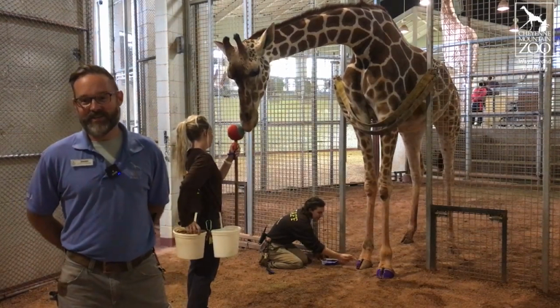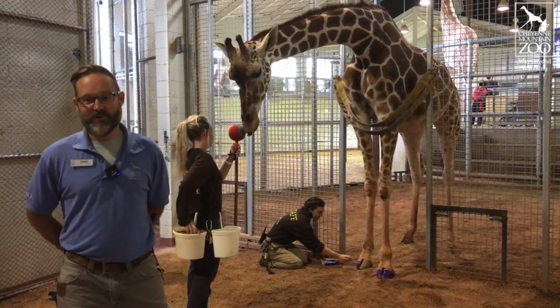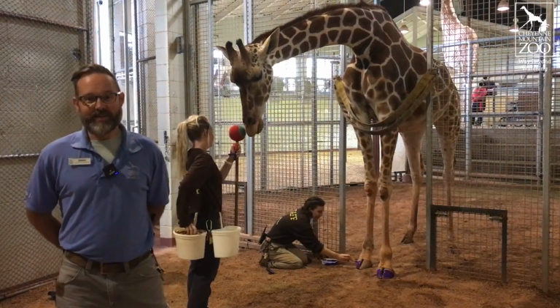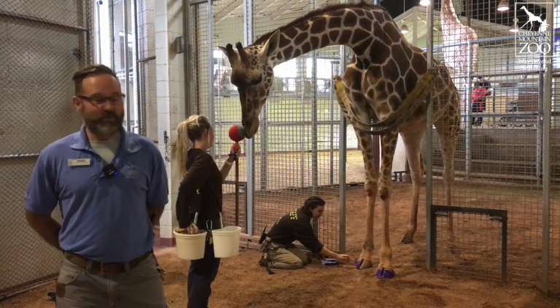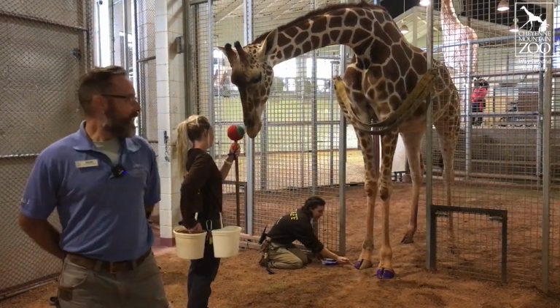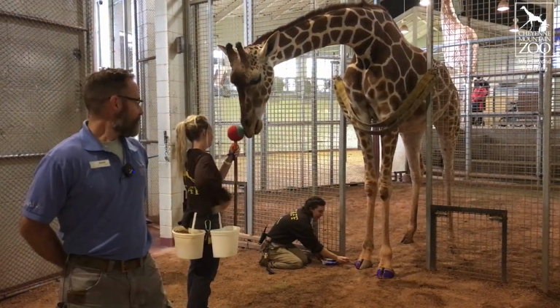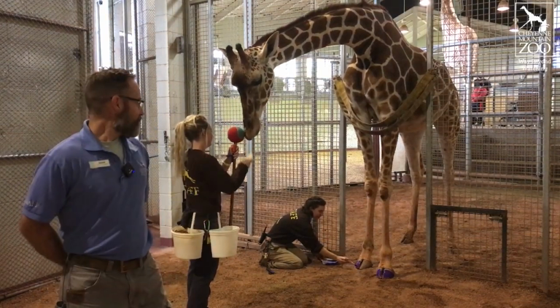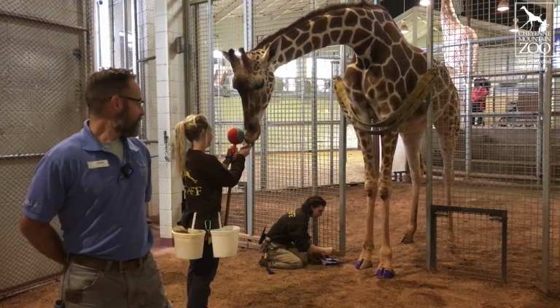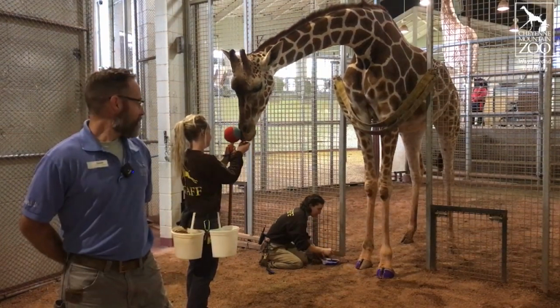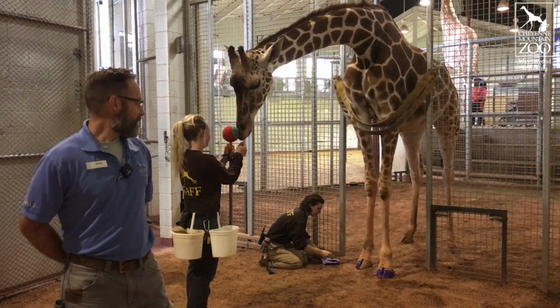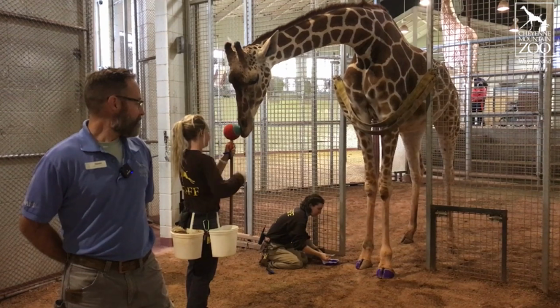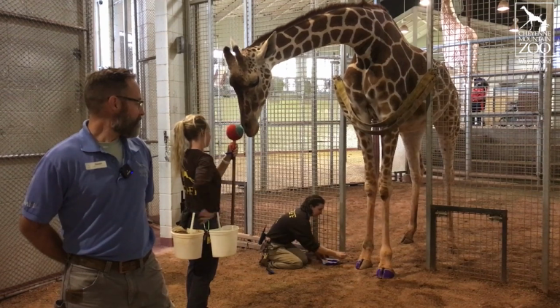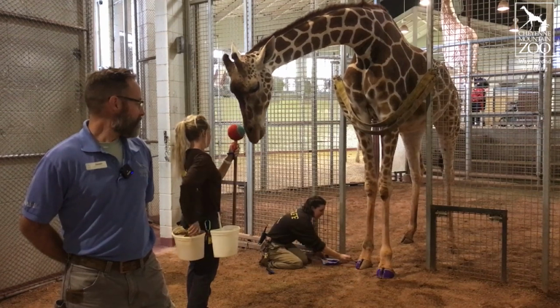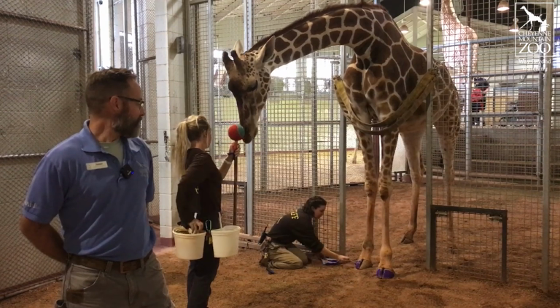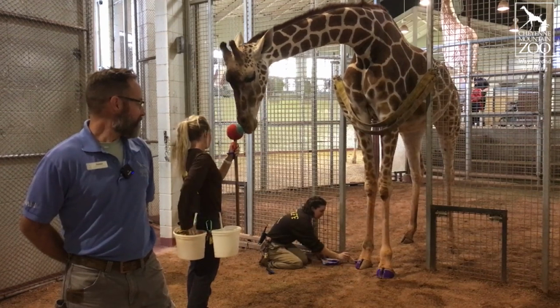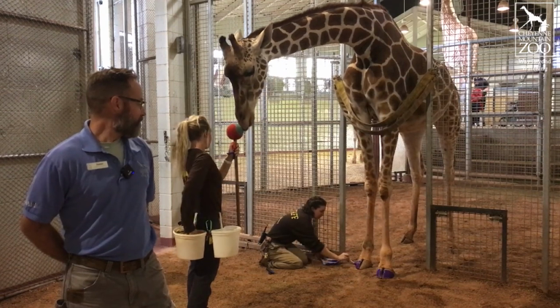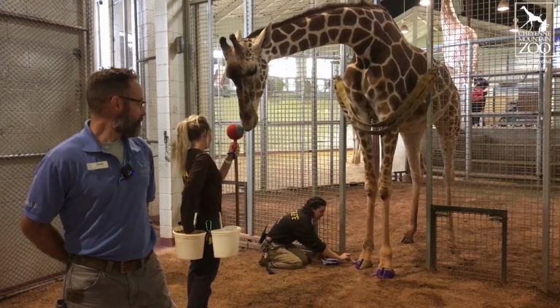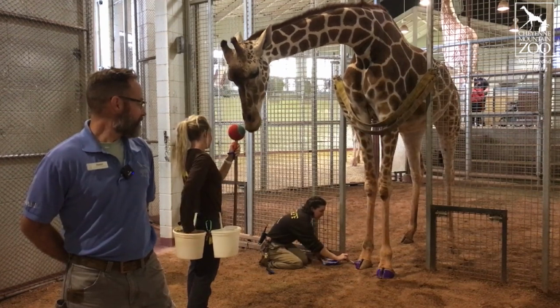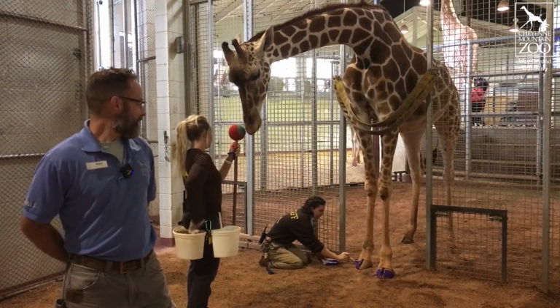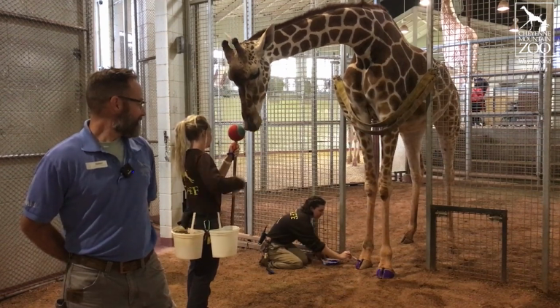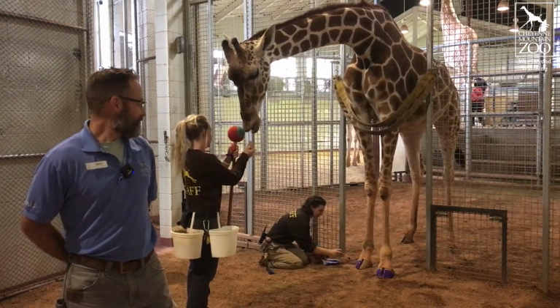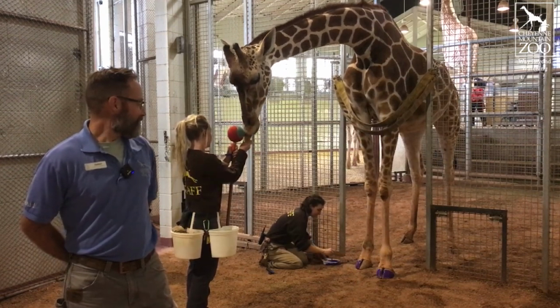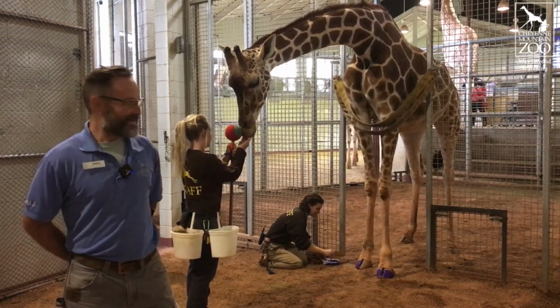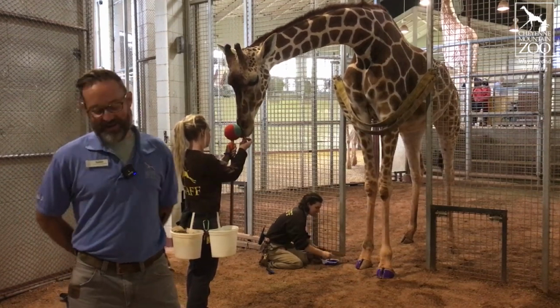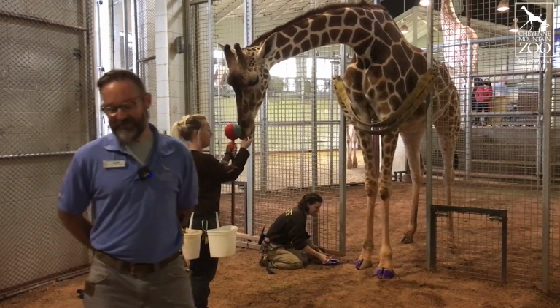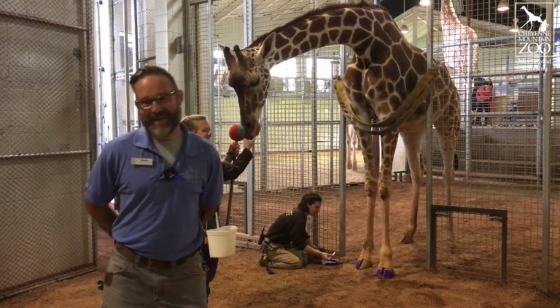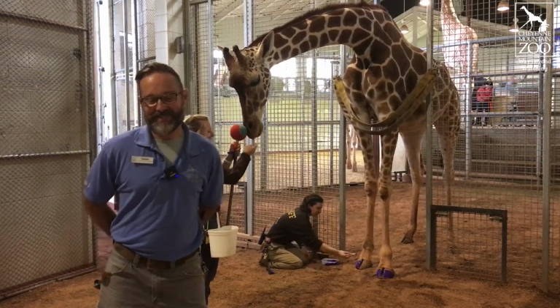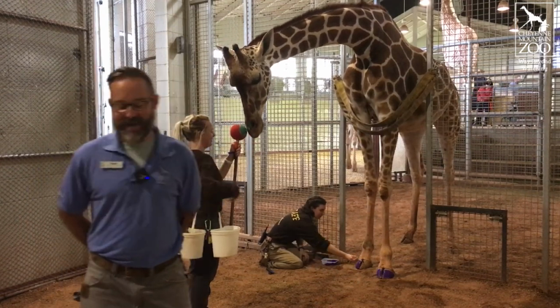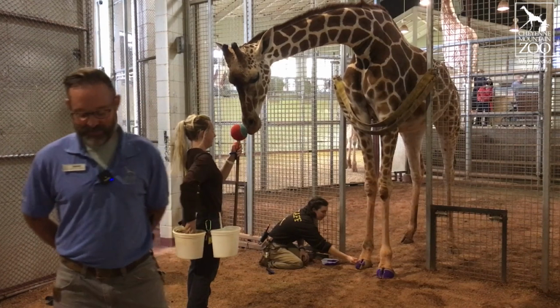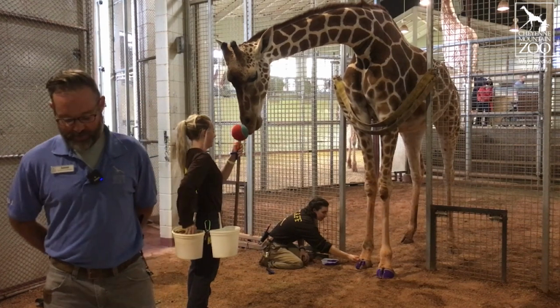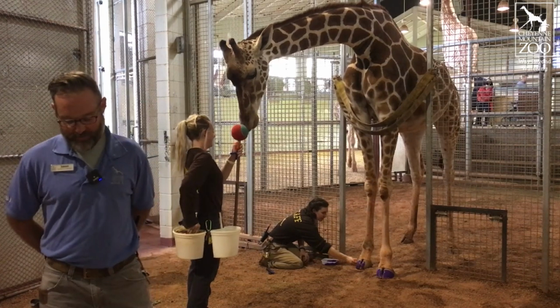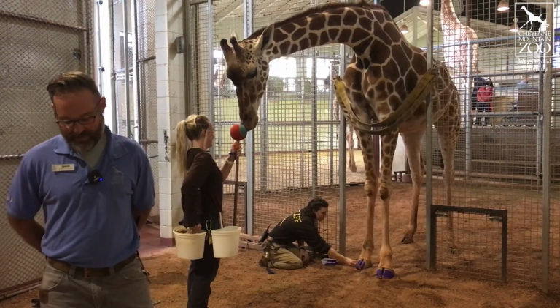After they get the colostrum, Bailey will then have milk production after that. We wanted to capture her visually differently from the other giraffe for you guys, so we added a little bit of purple paint.